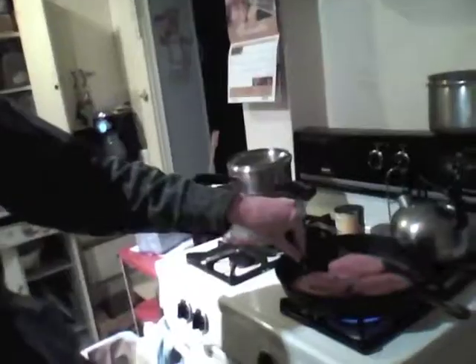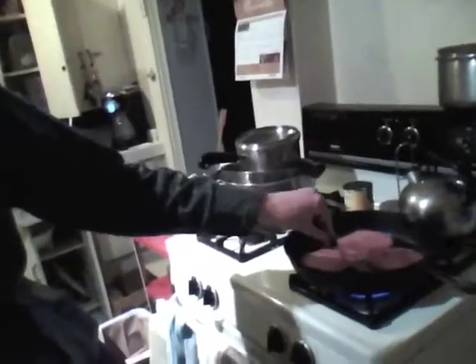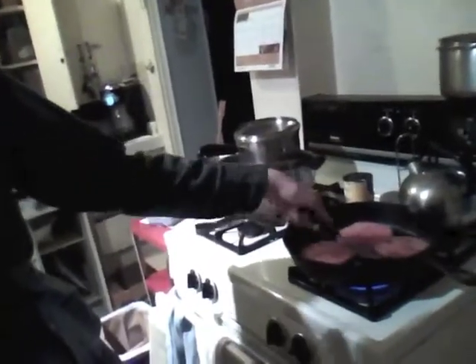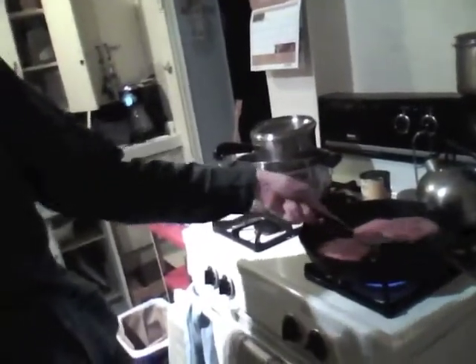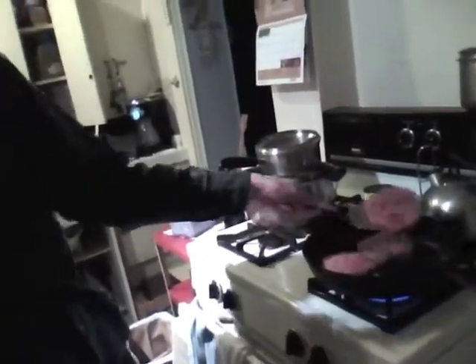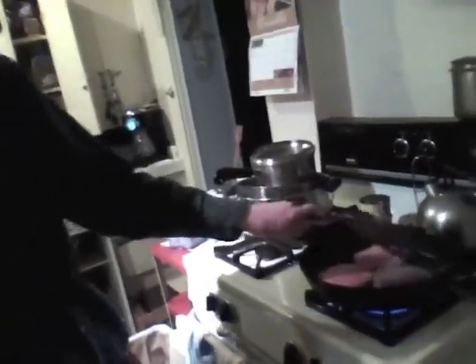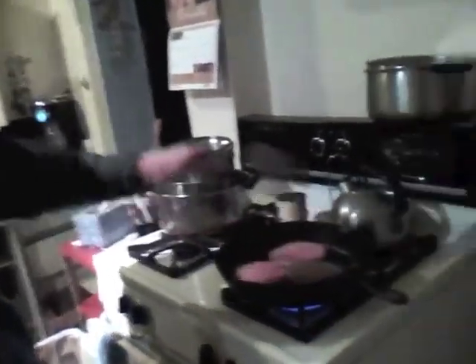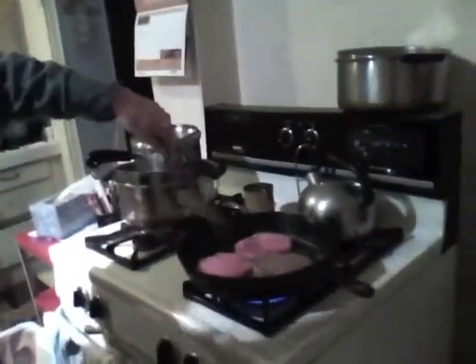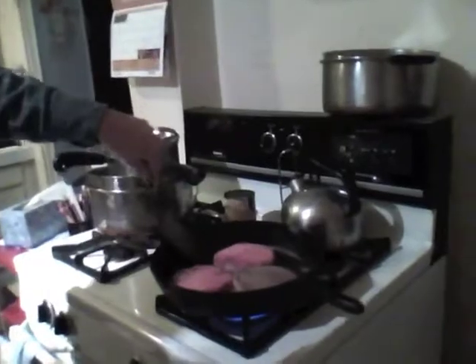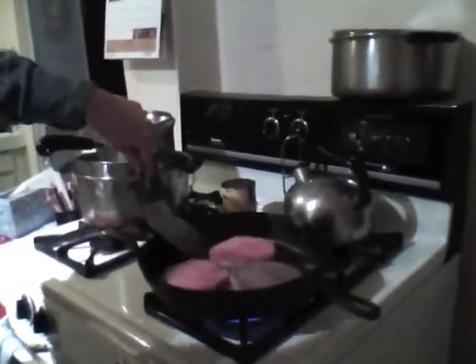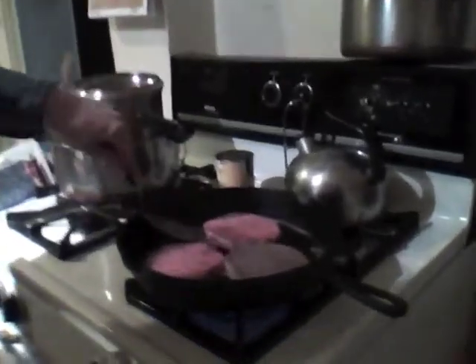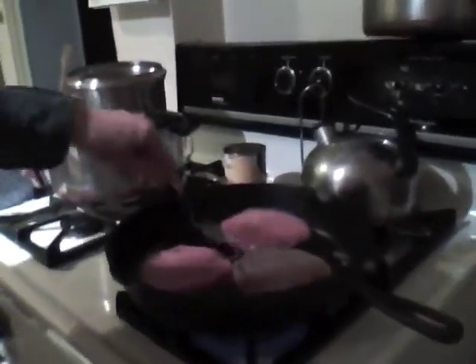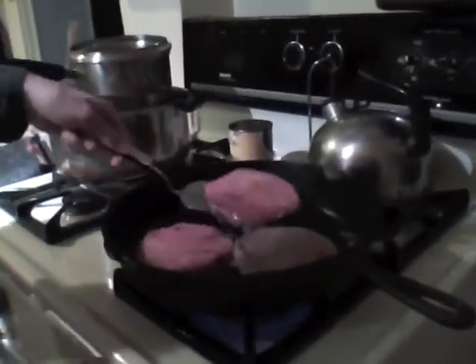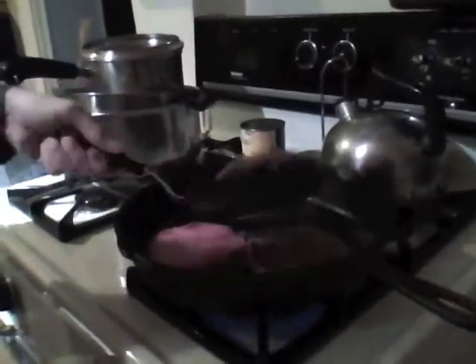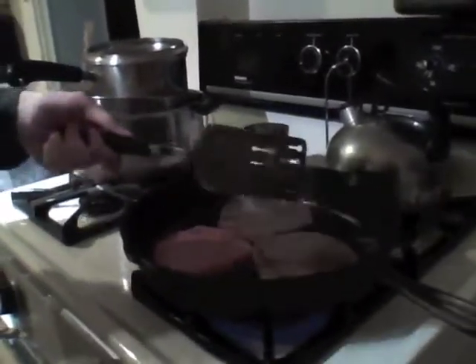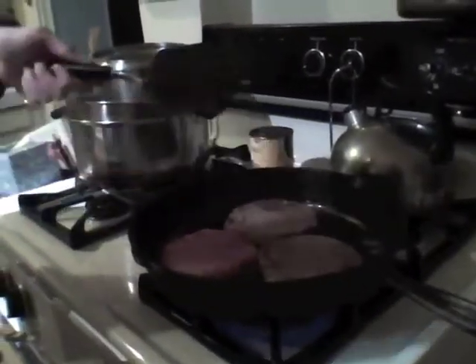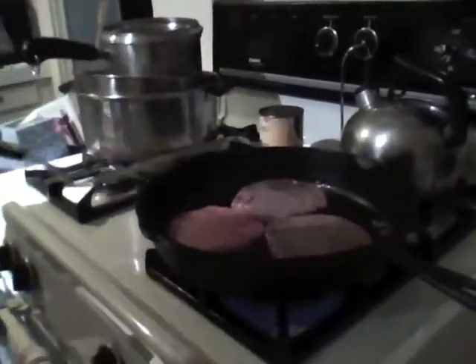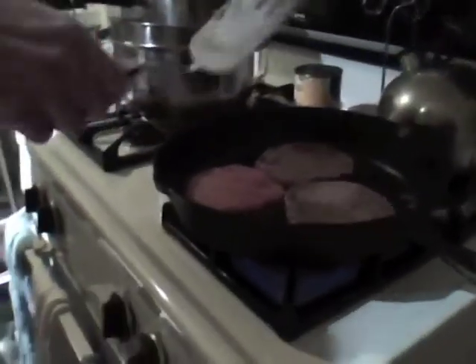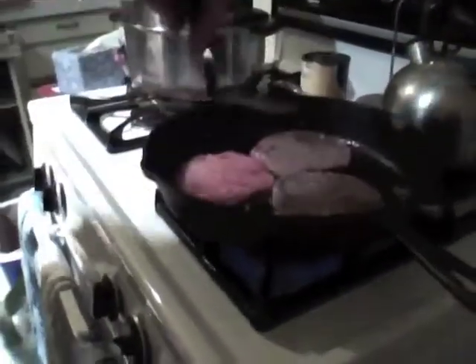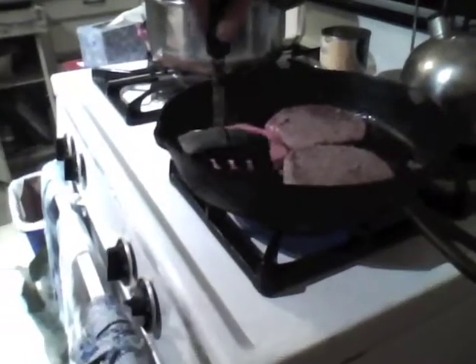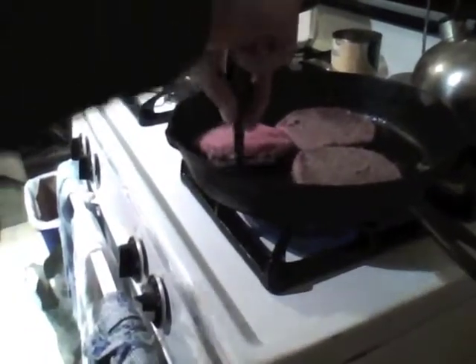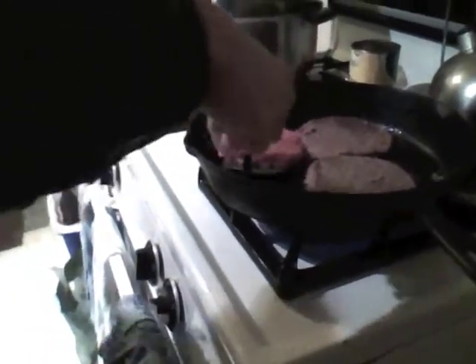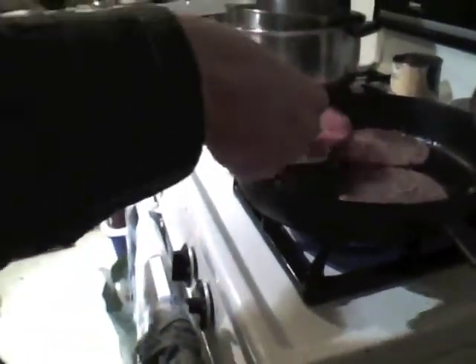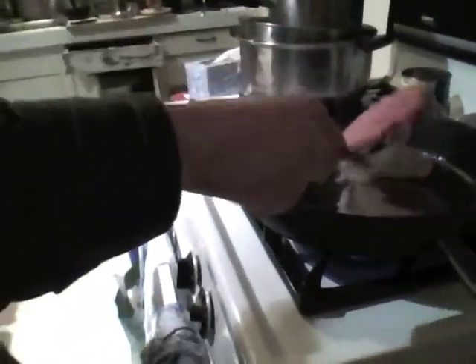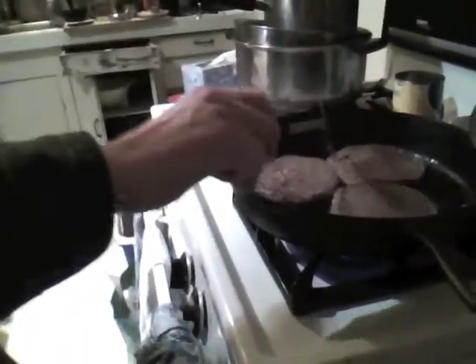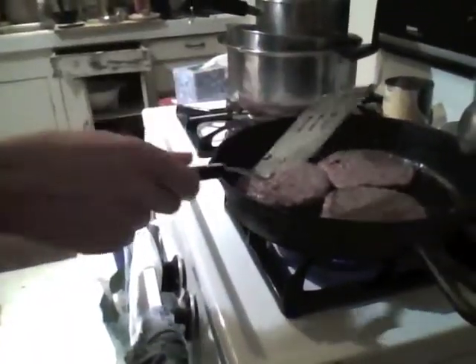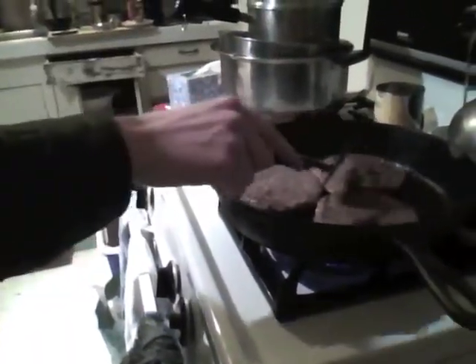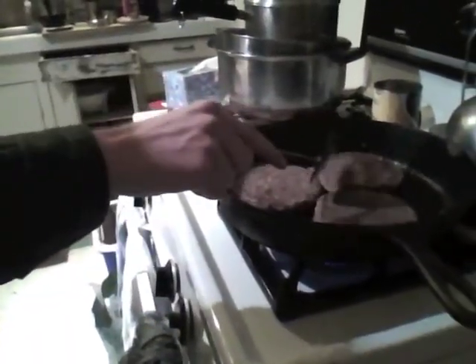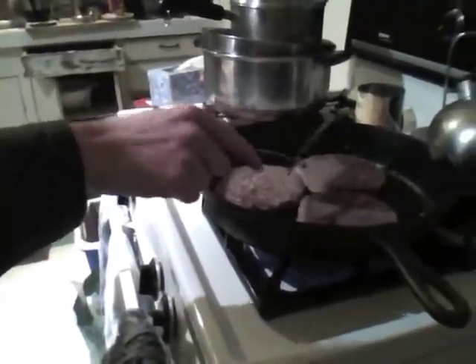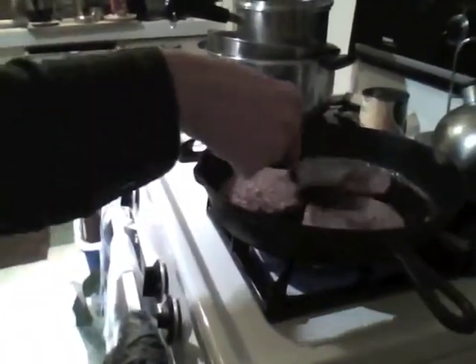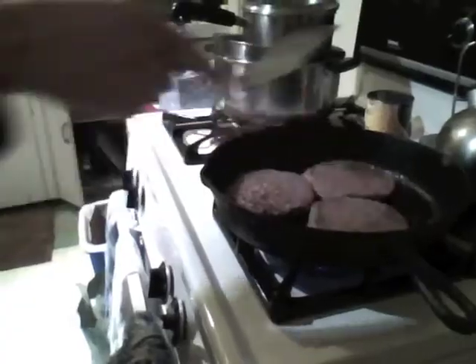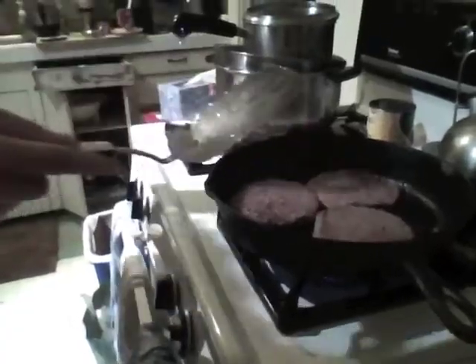Now the fun part — flip them patties. Yeah, that looks pretty good. Now the other one. It's usually a good idea to use a spatula for this, but you can use your hands if you really don't have a spatula. But seriously, who doesn't have a spatula? That'd be kind of strange.